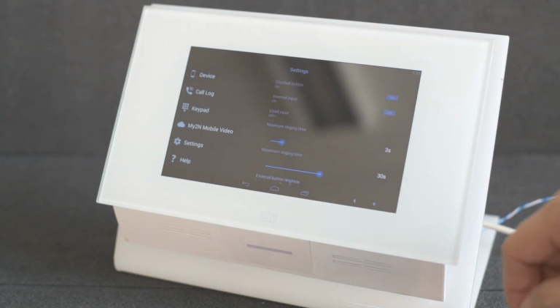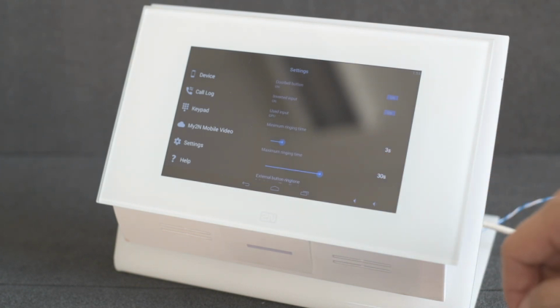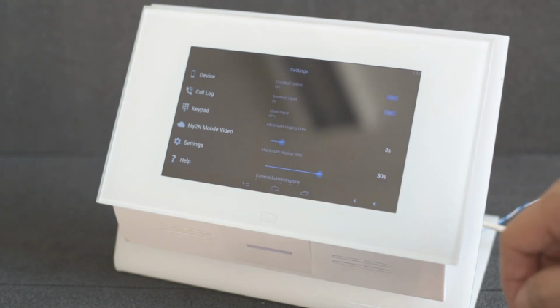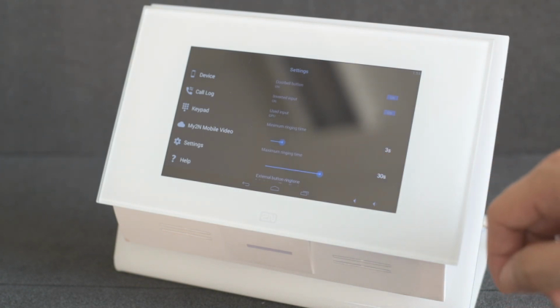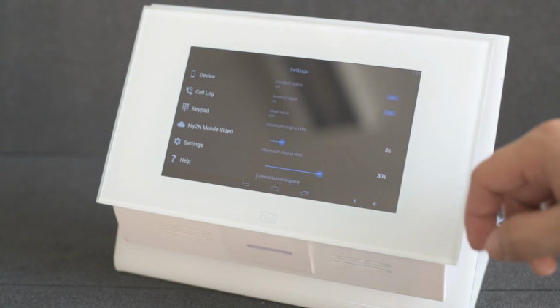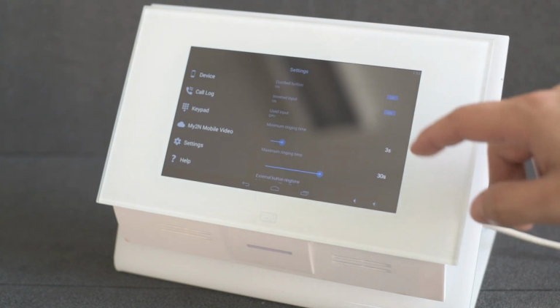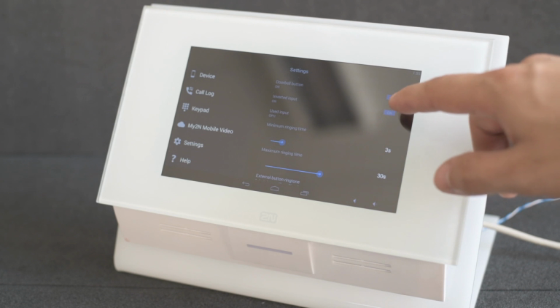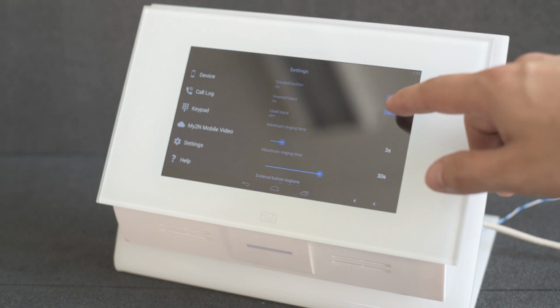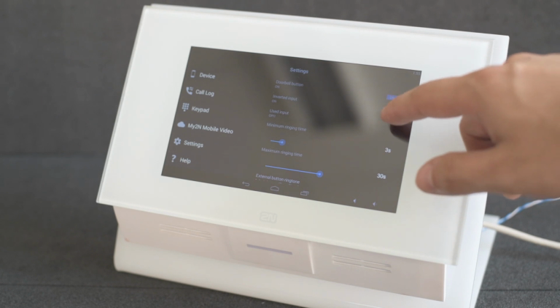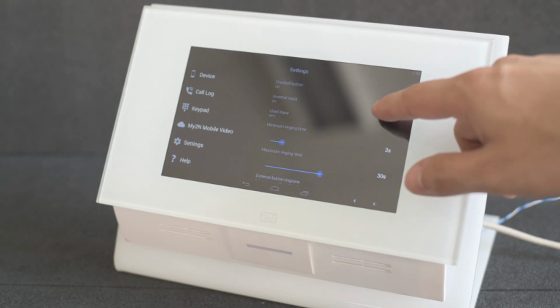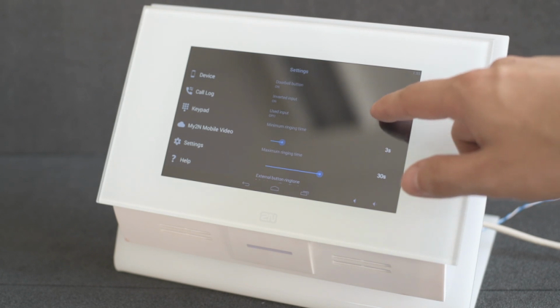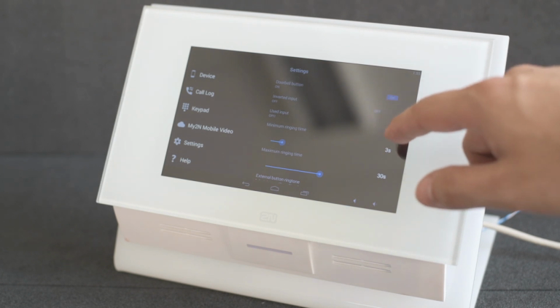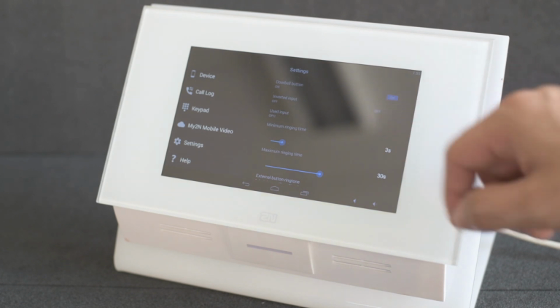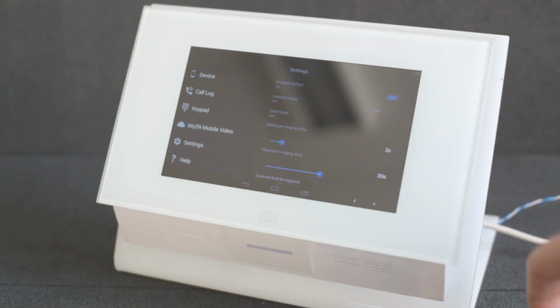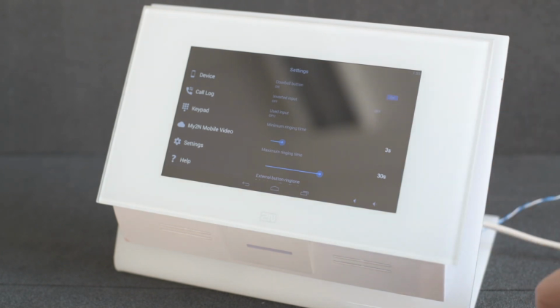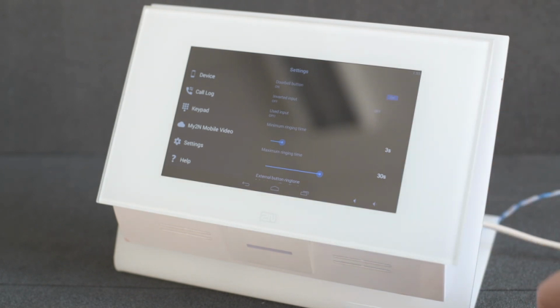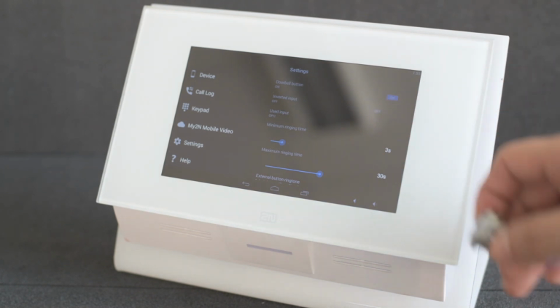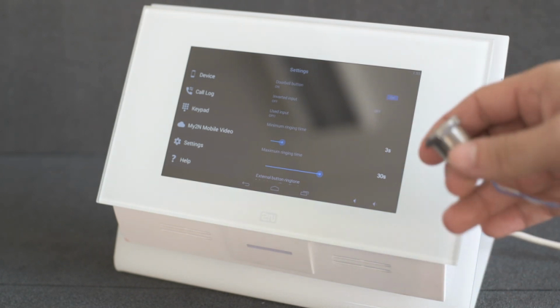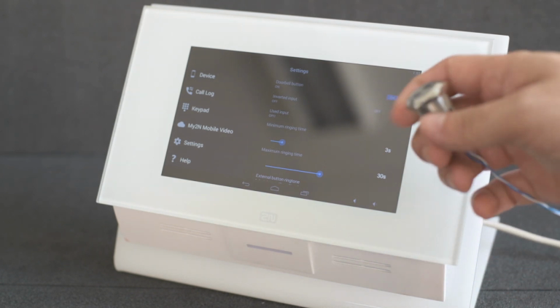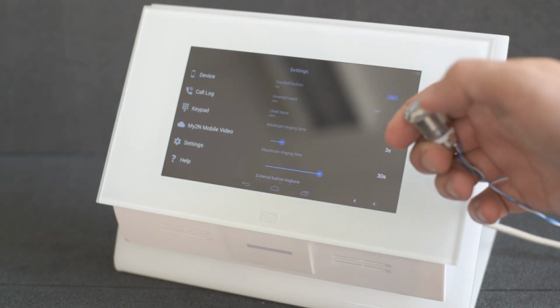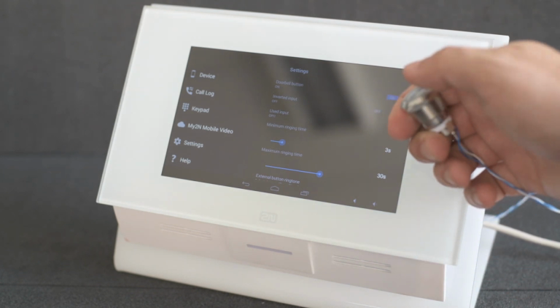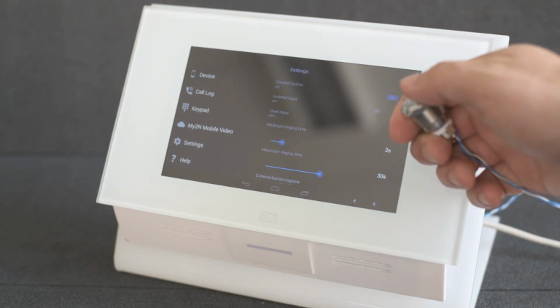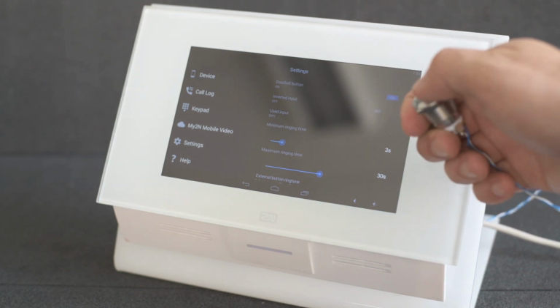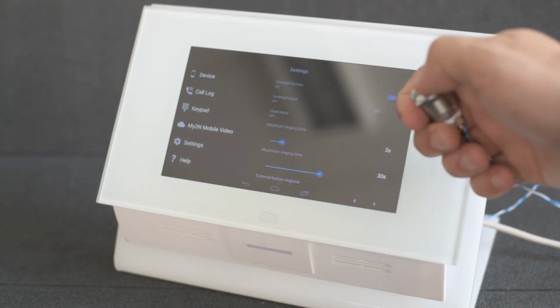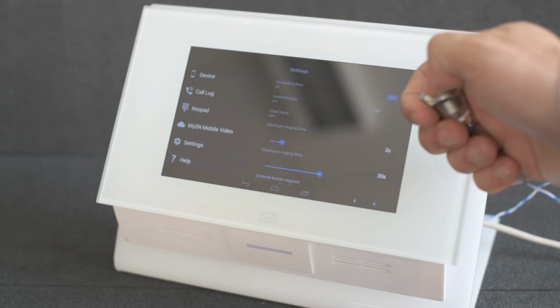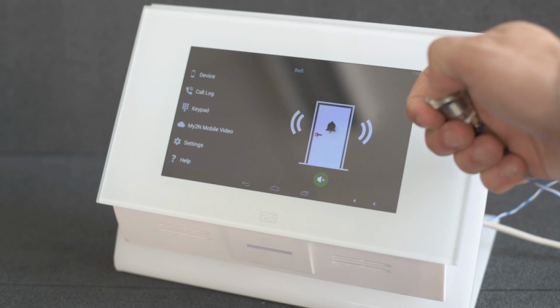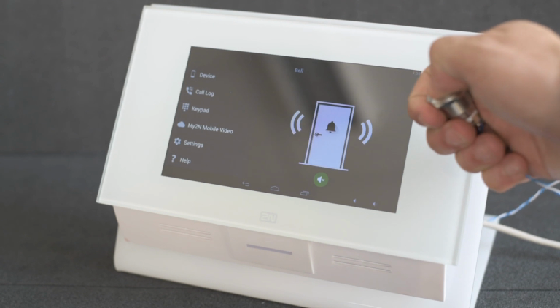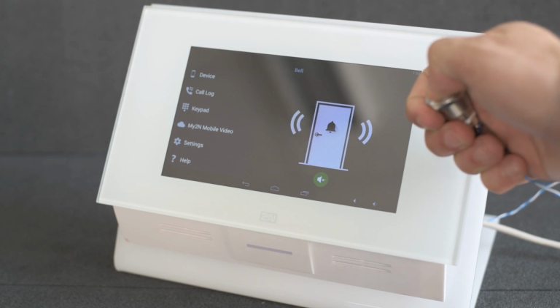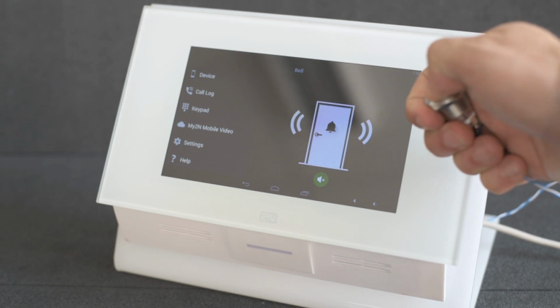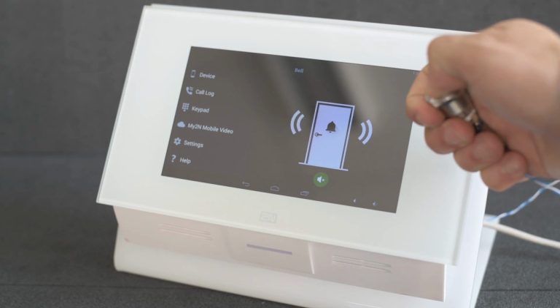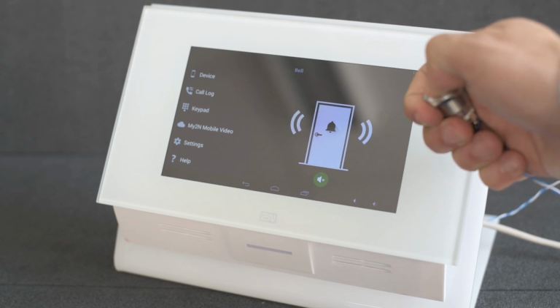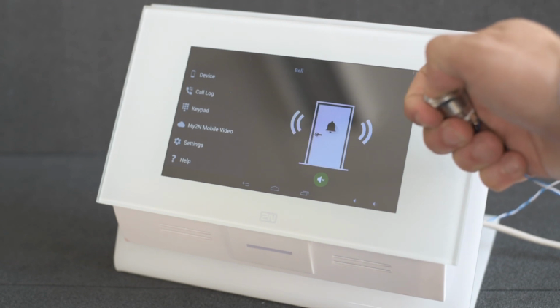If you switch the input to non-inverted, the doorbell will ring for as long as you're holding the button, or for the minimum ringing time period if you just press it and release it again.